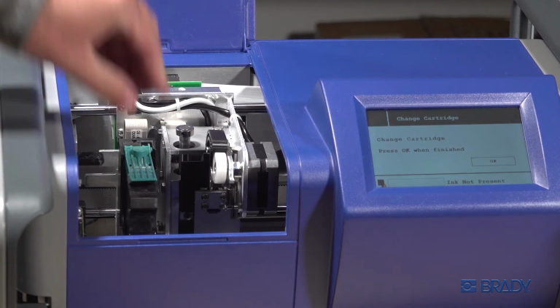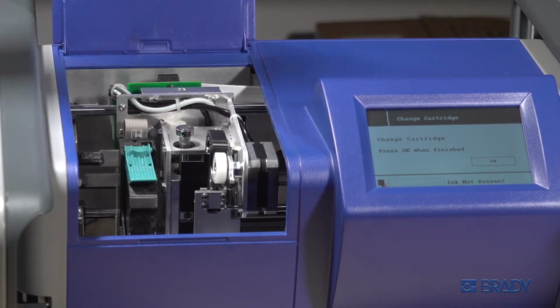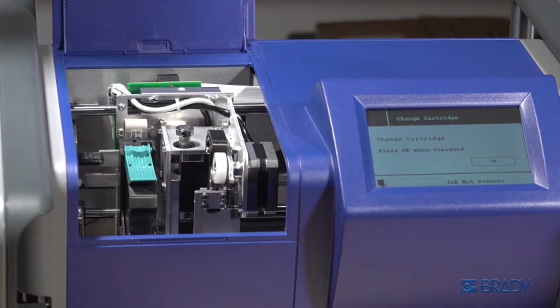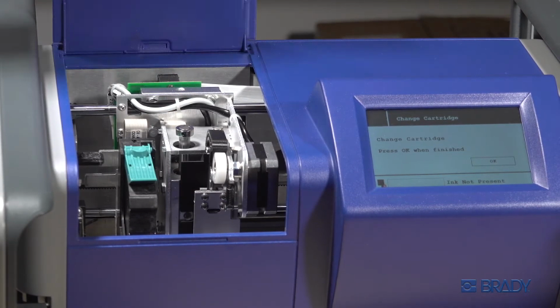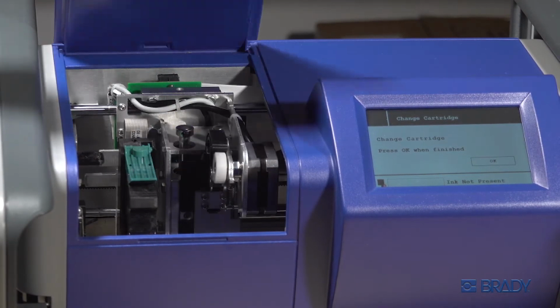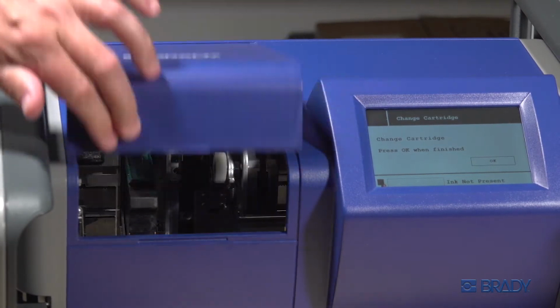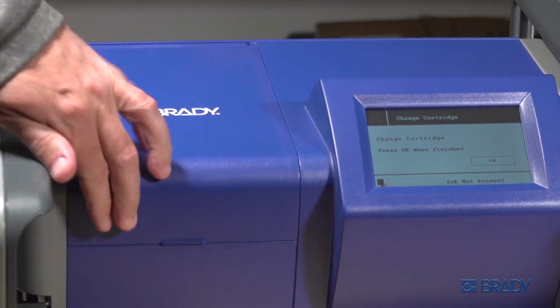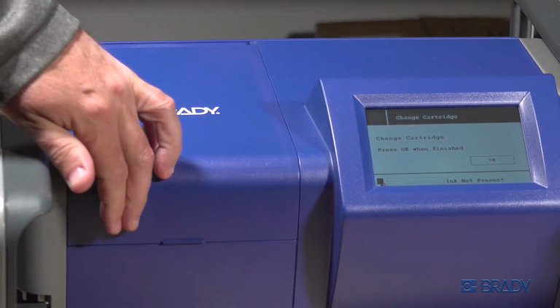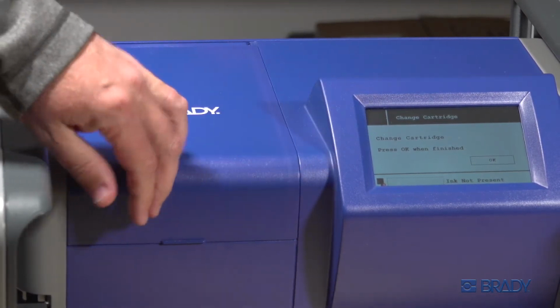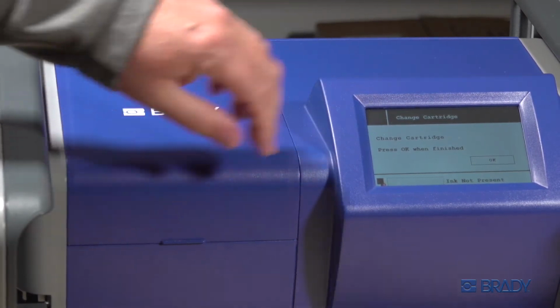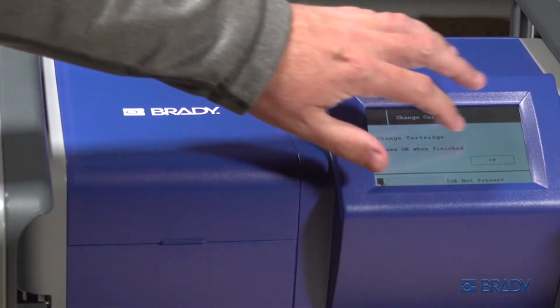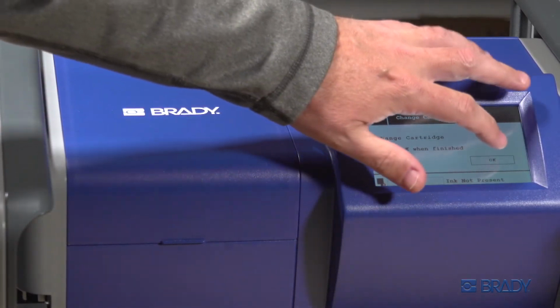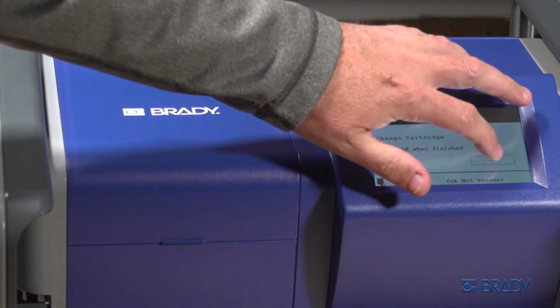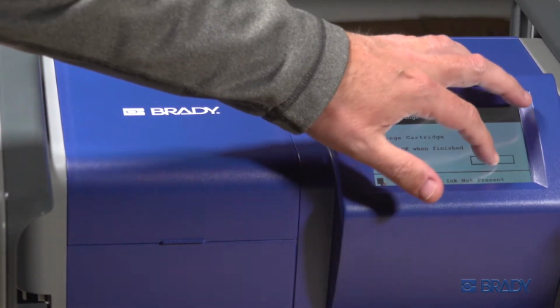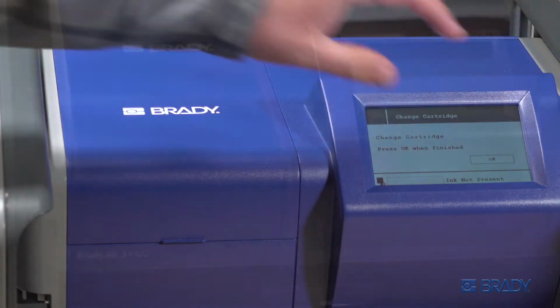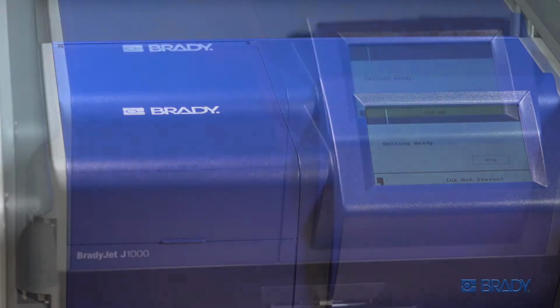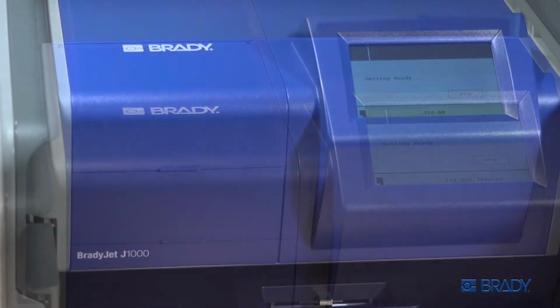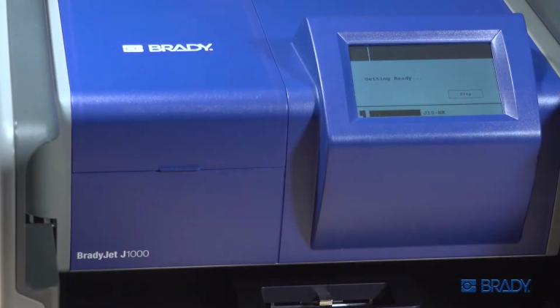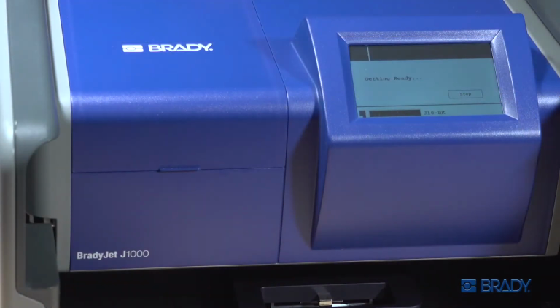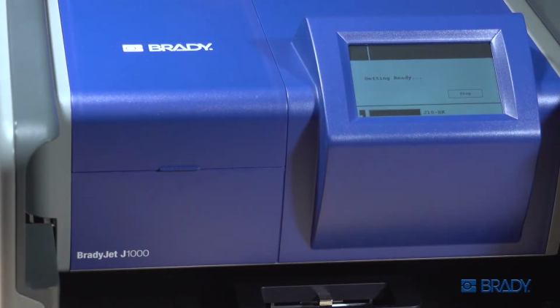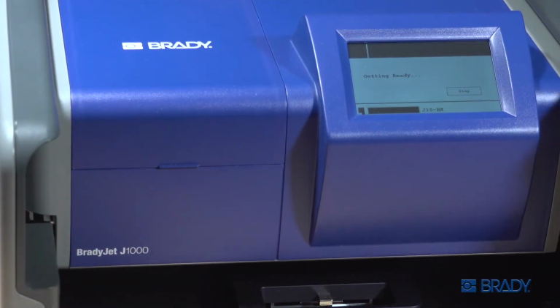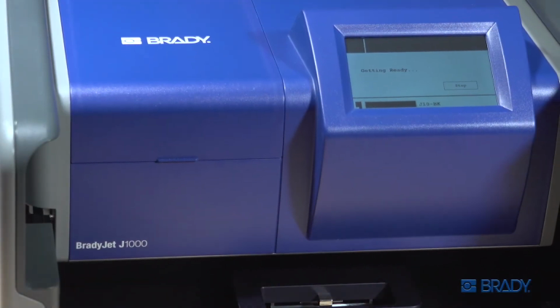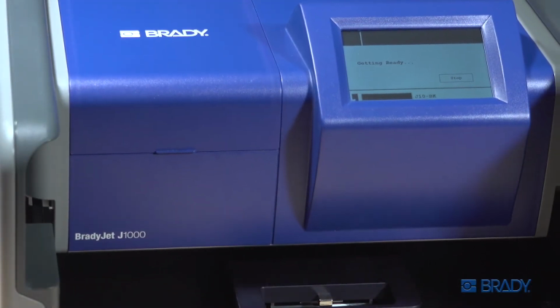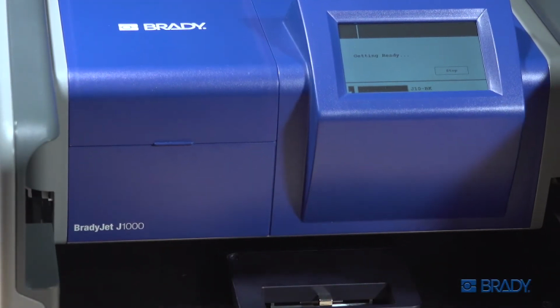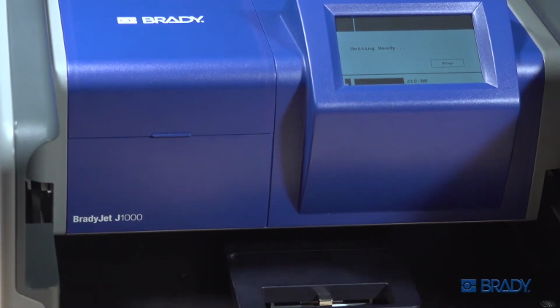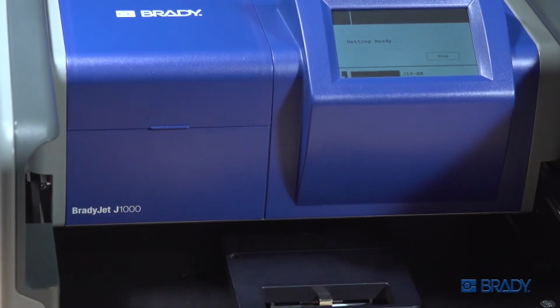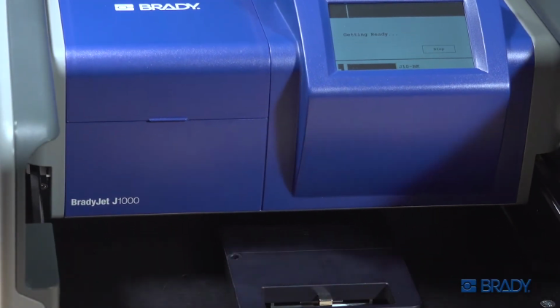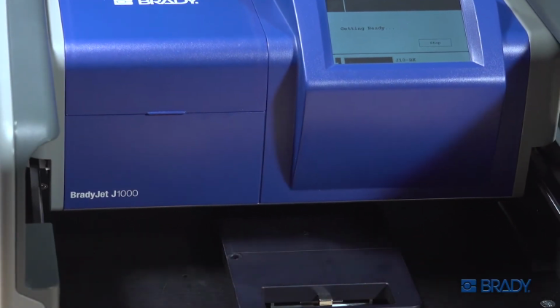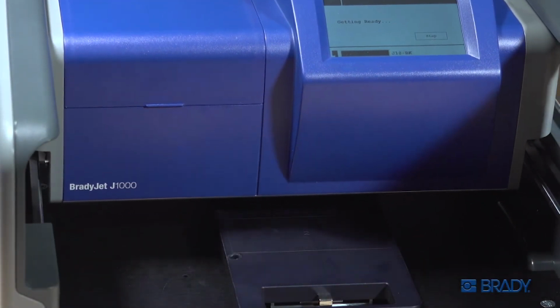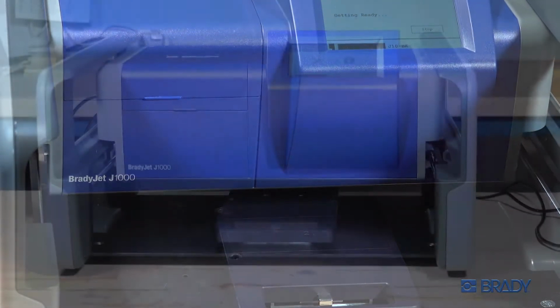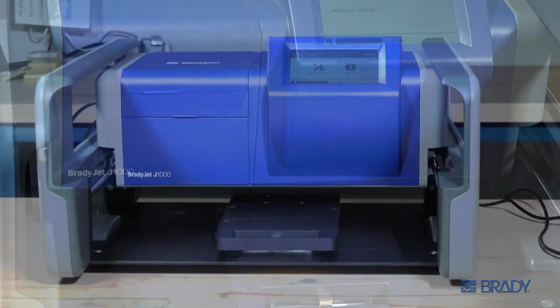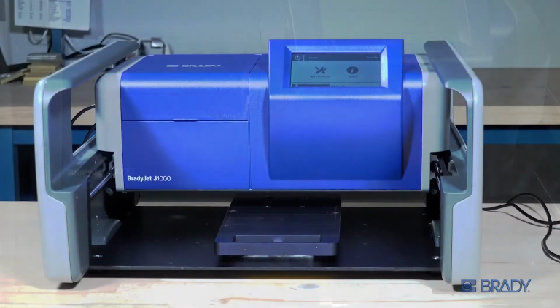Close the door. Press OK on the printer. You are now ready to print.